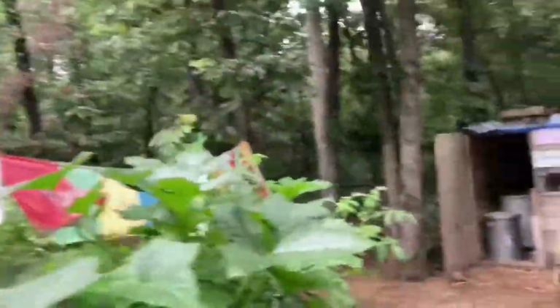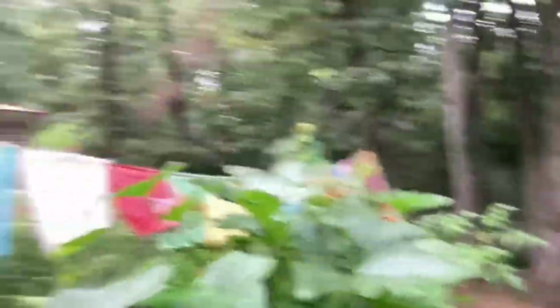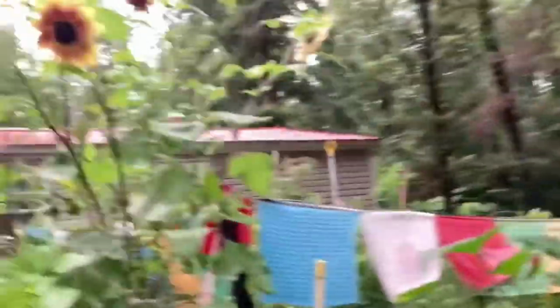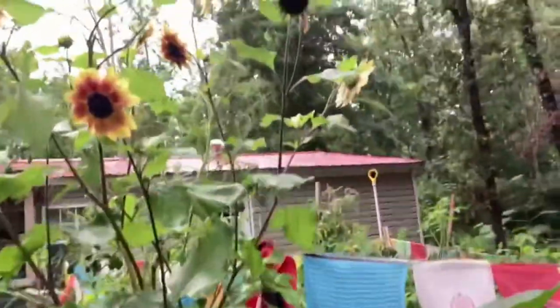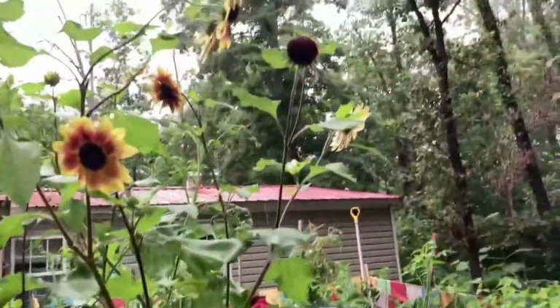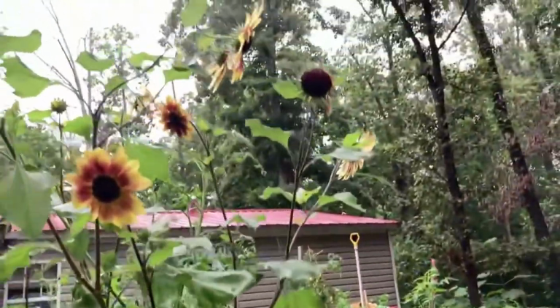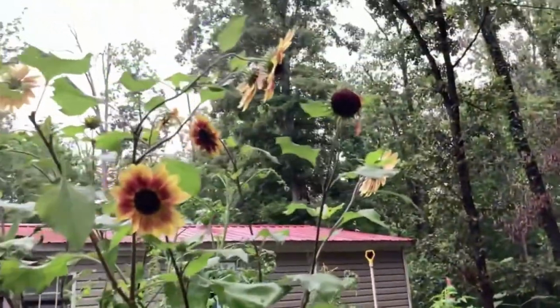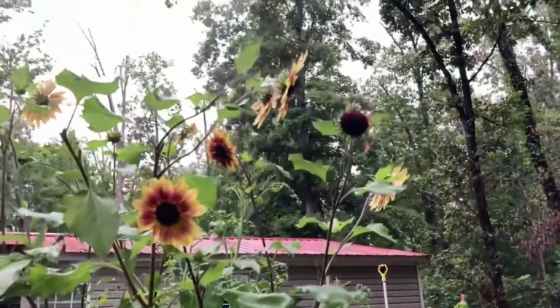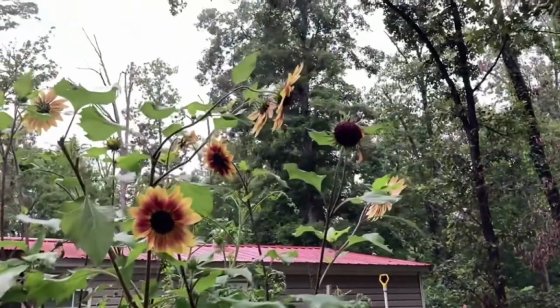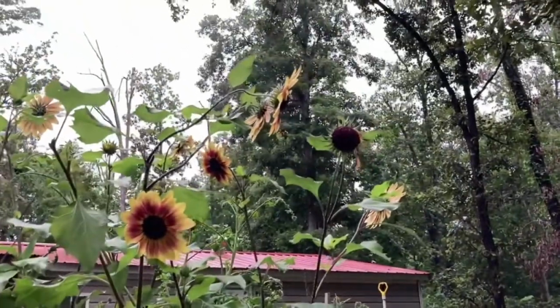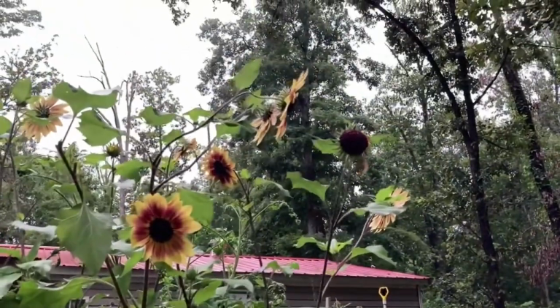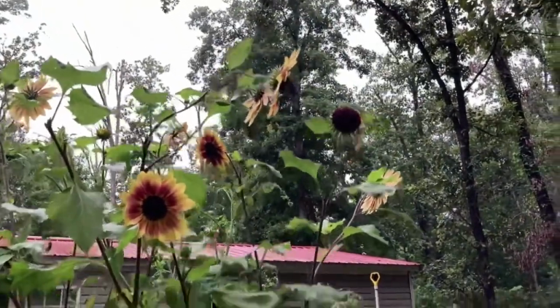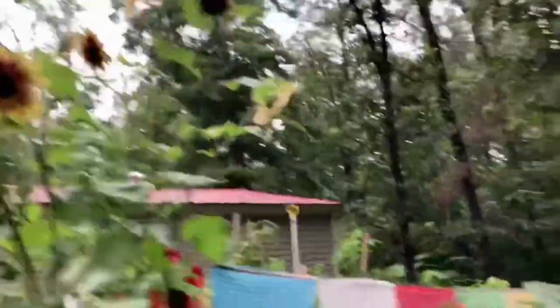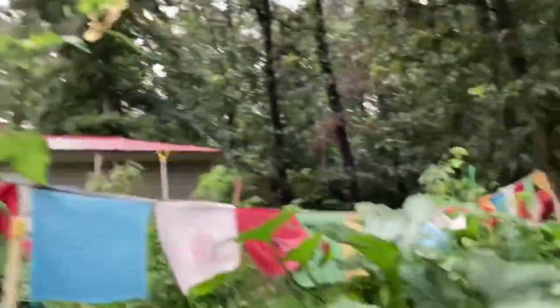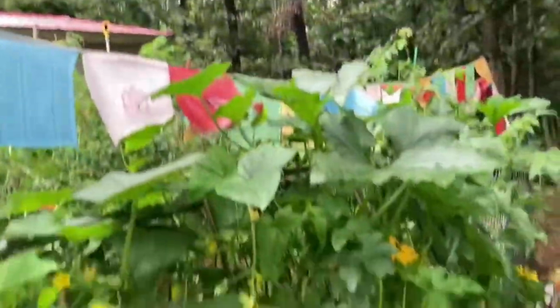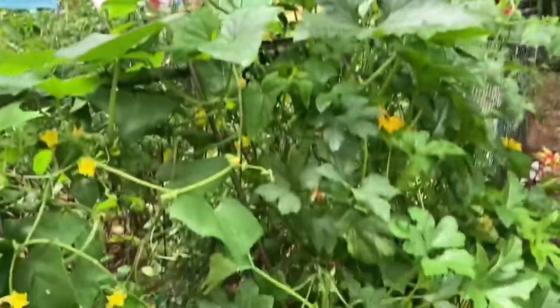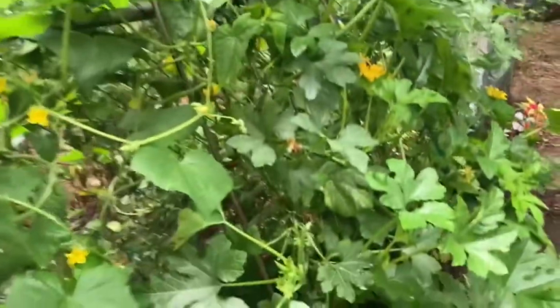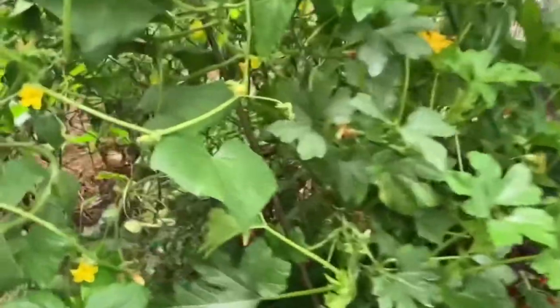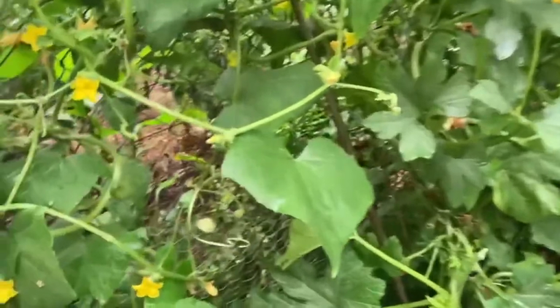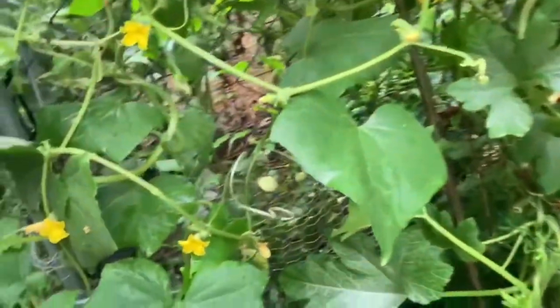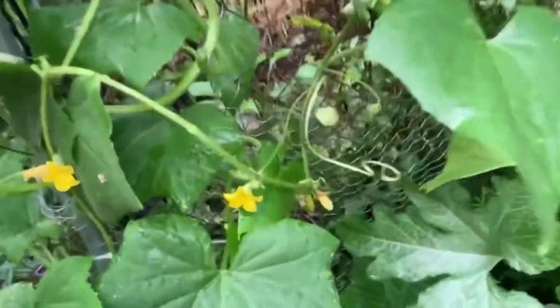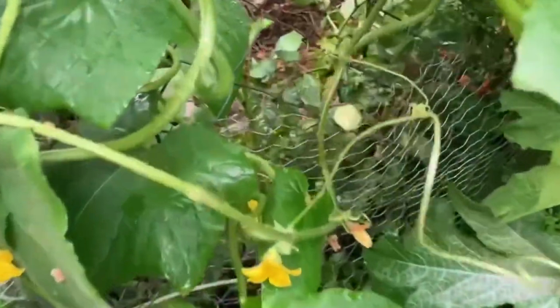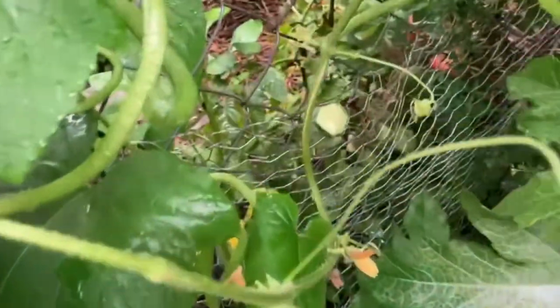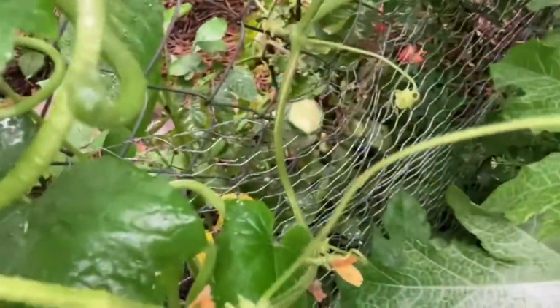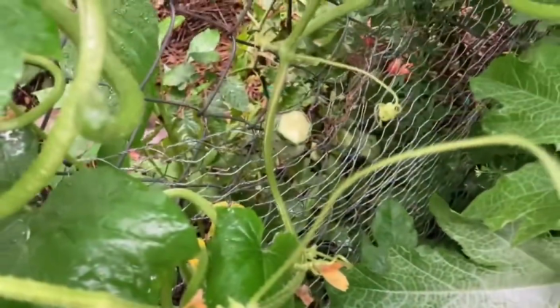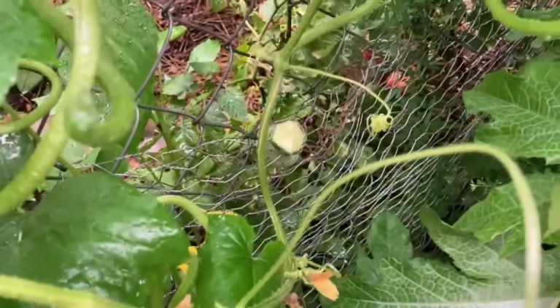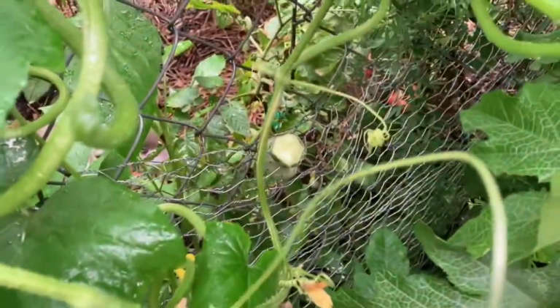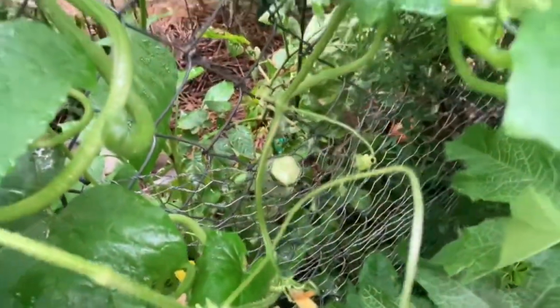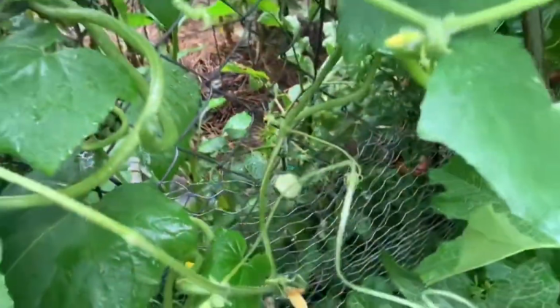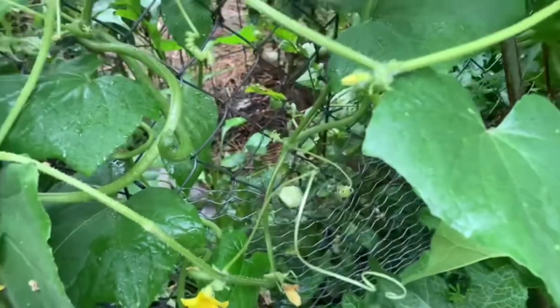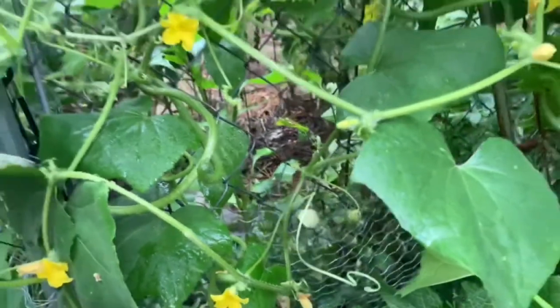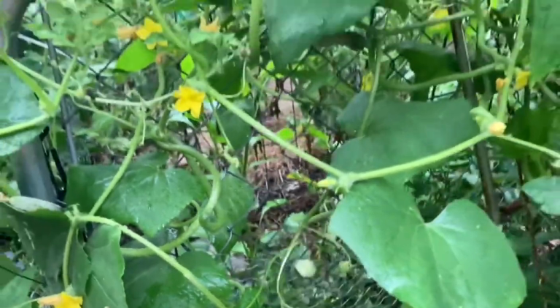I will leave a few on so I can save the seeds if the birds don't get them. When I was picking cucumbers I found one that had embedded in the fence, so part of it got left behind.